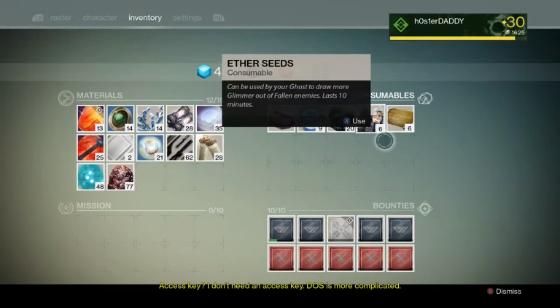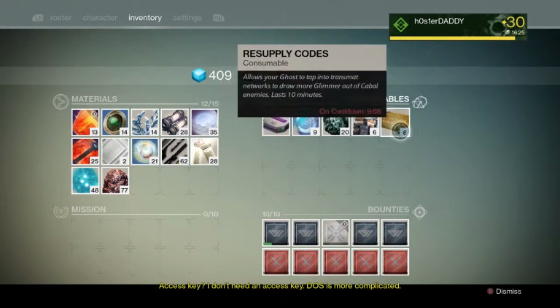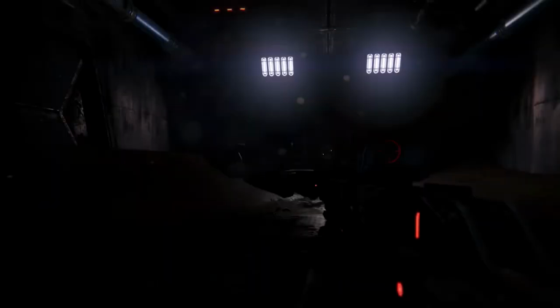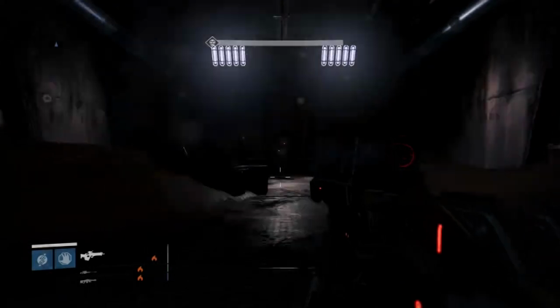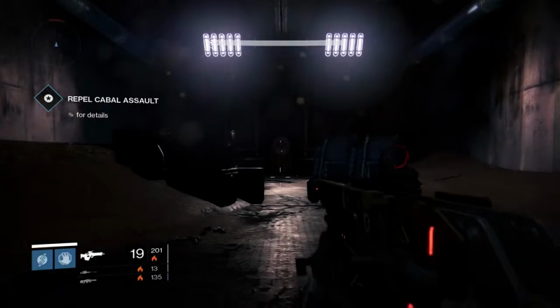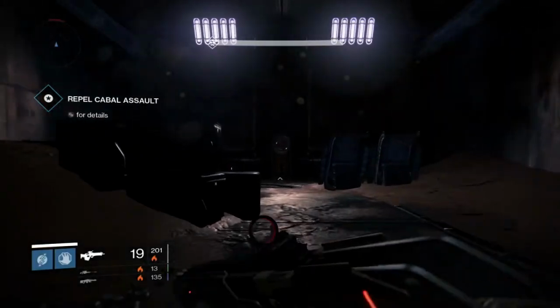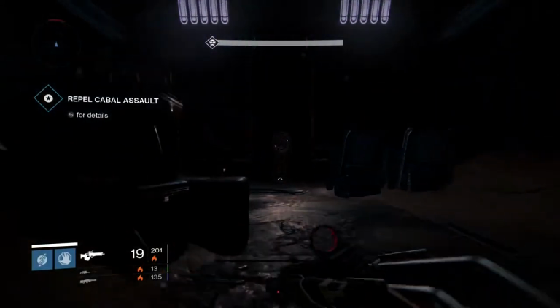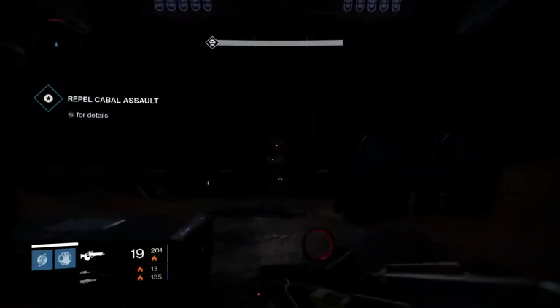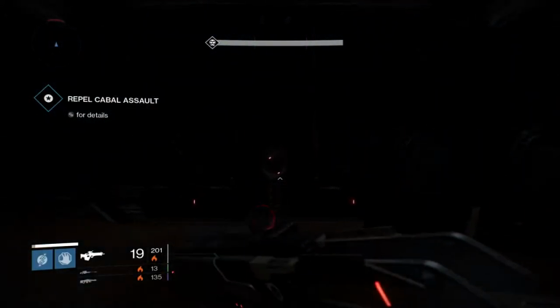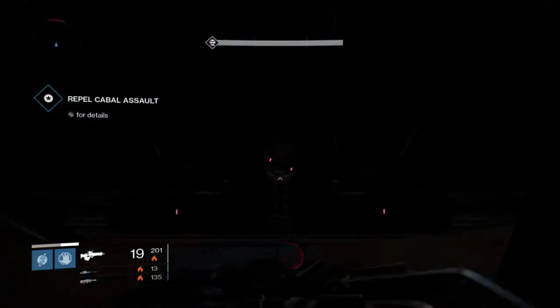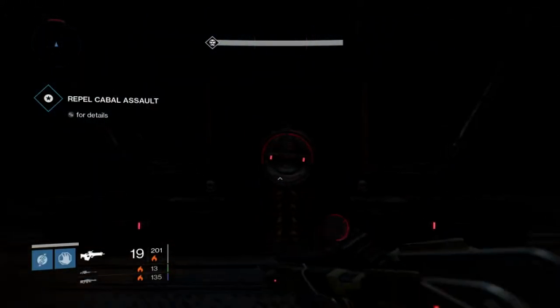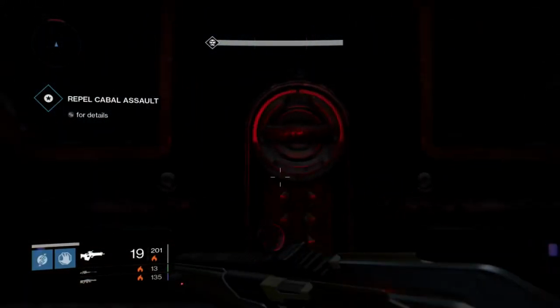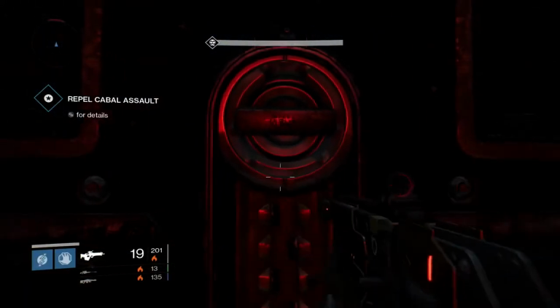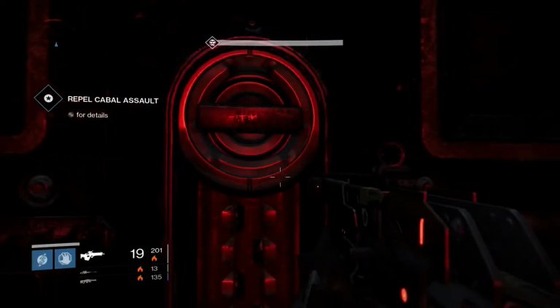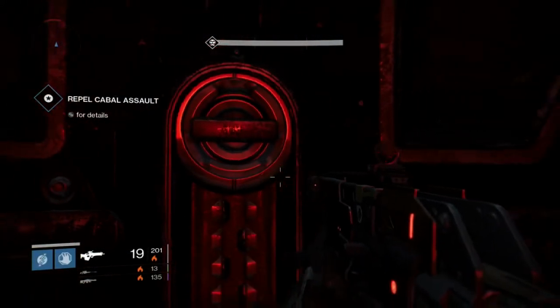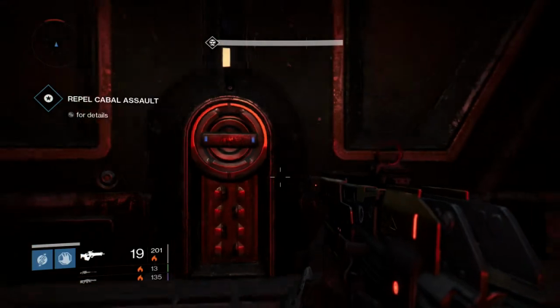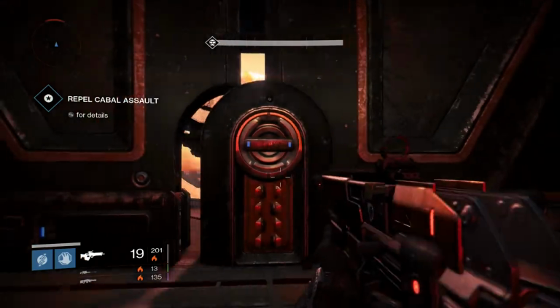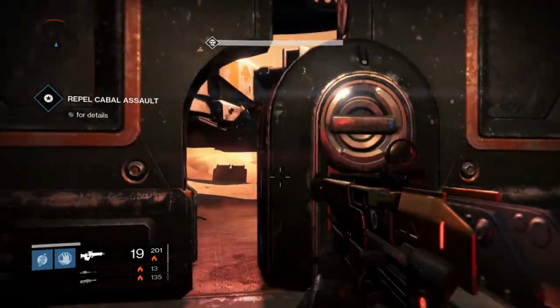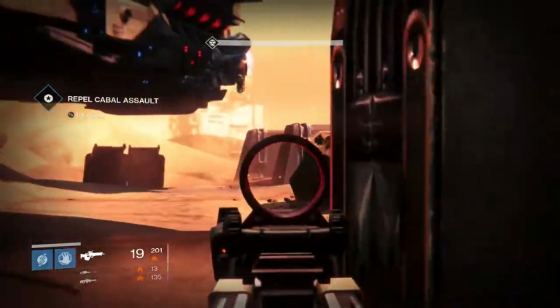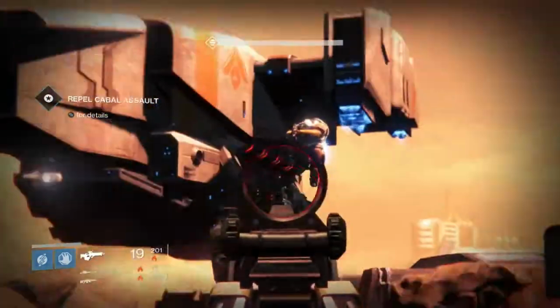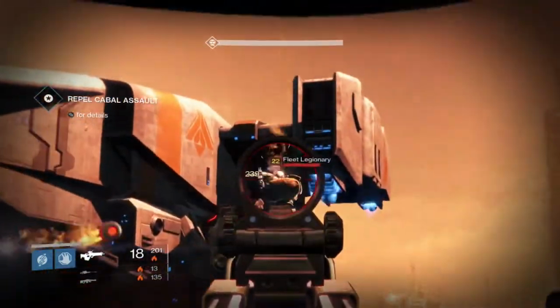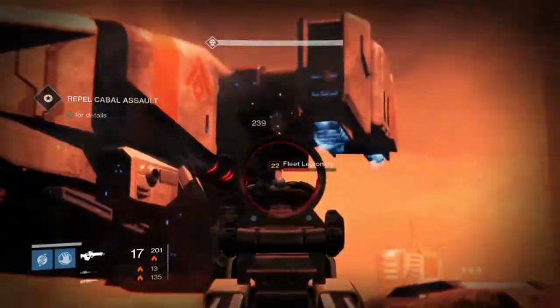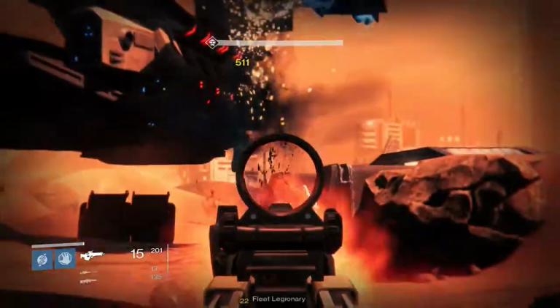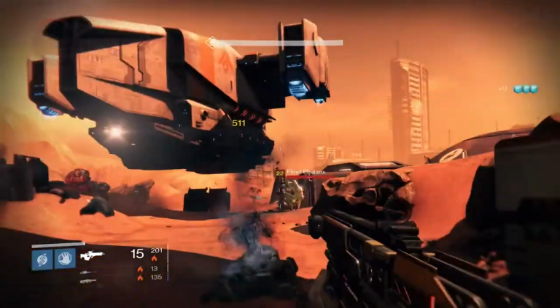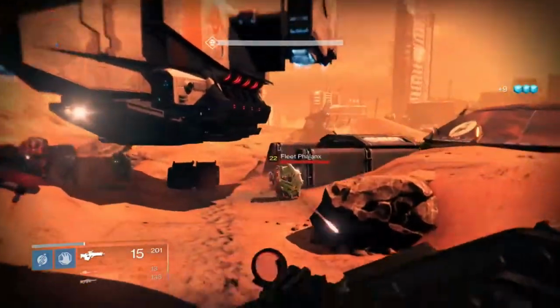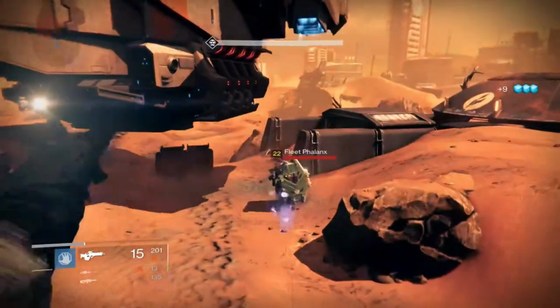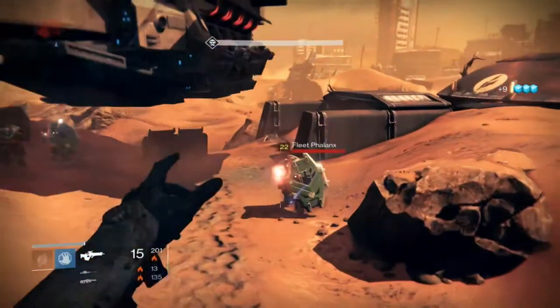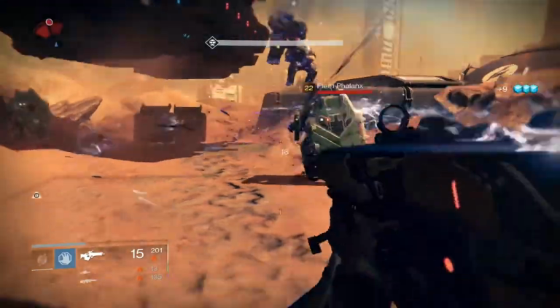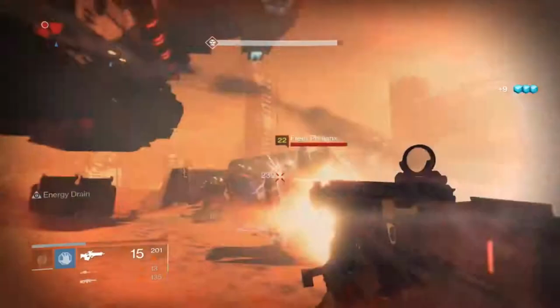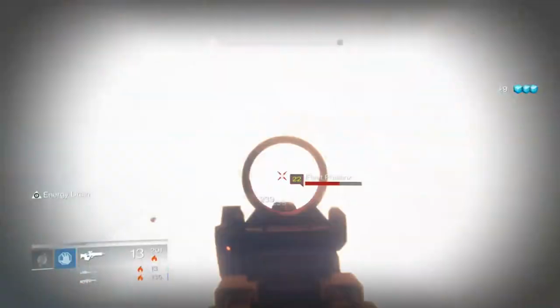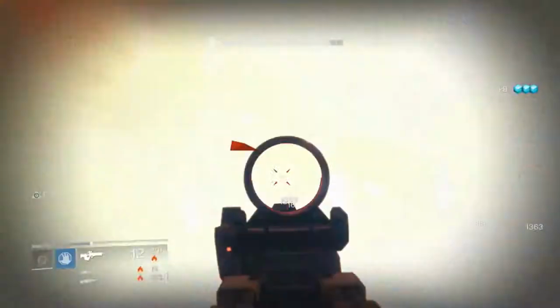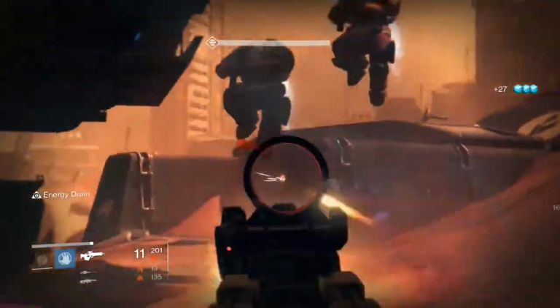I usually get about 2 or 3 resupply codes within each 10-minute window. When you continue the mission, you're going to want to go down to where Ghost tells you to go. He's going to open up the door — or actually the Cabal are going to open up the door — and you run out and maybe toss a grenade or so just to get a couple of Cabal kills.